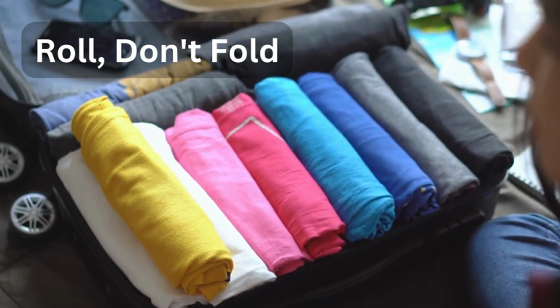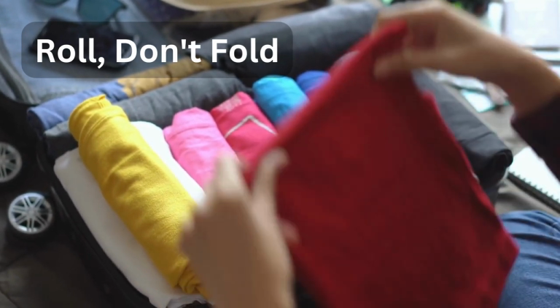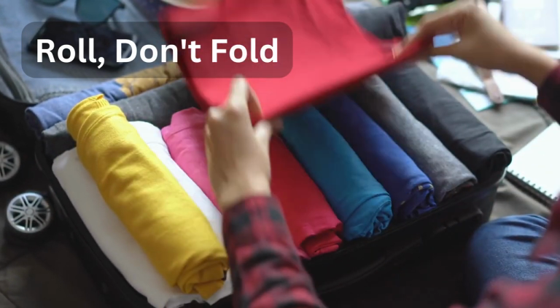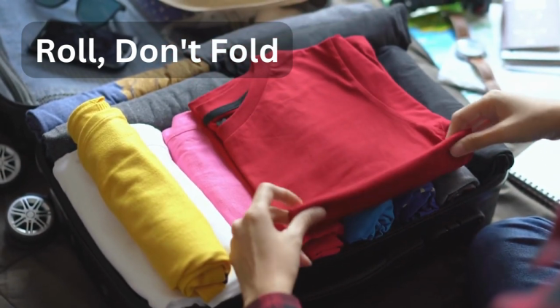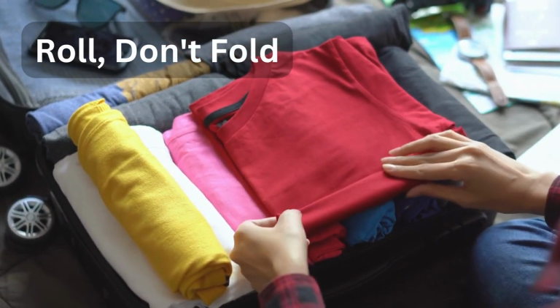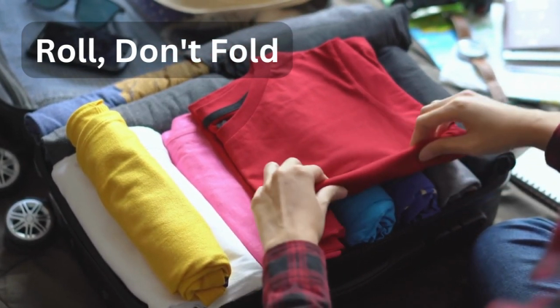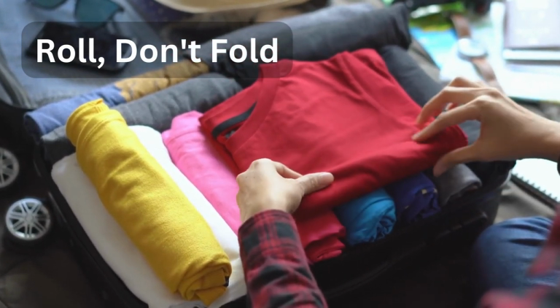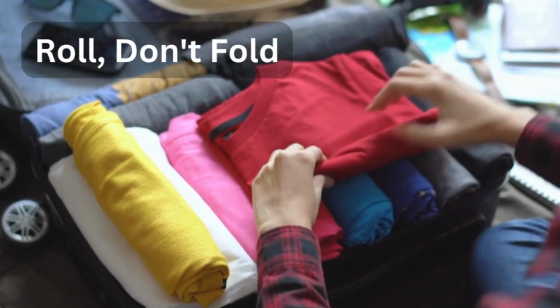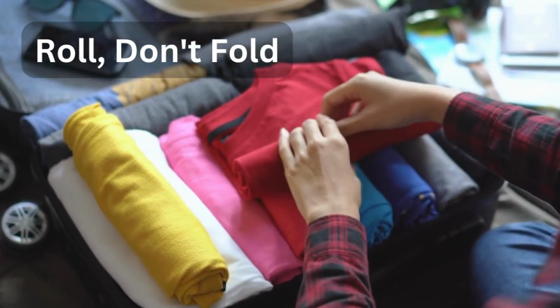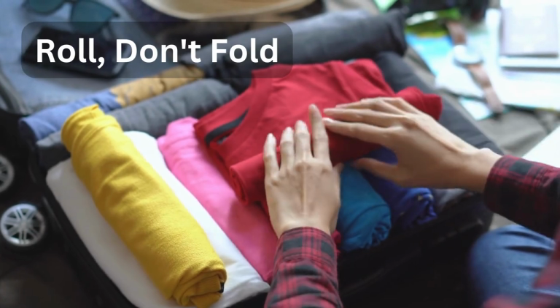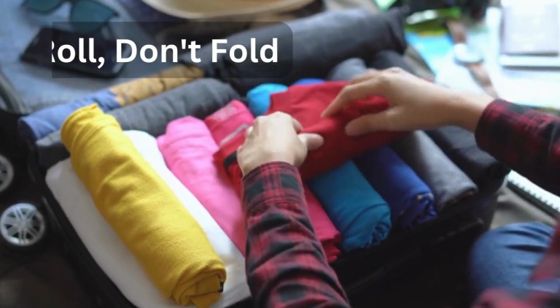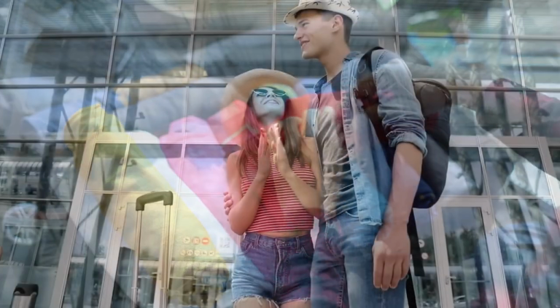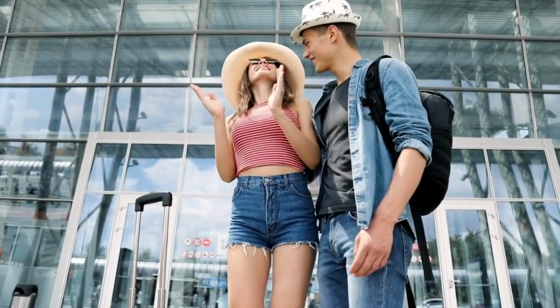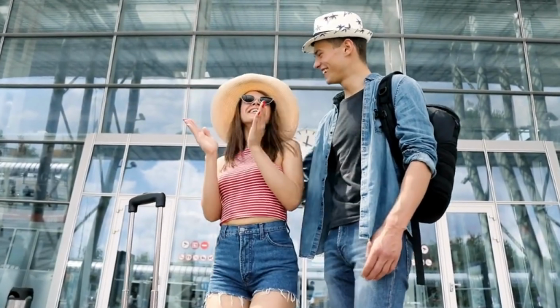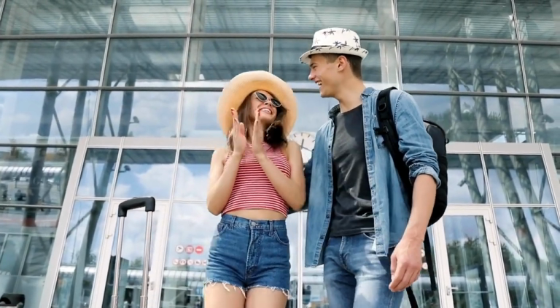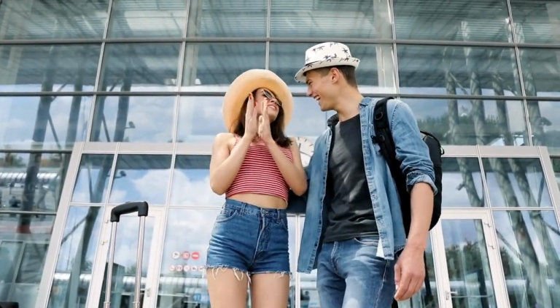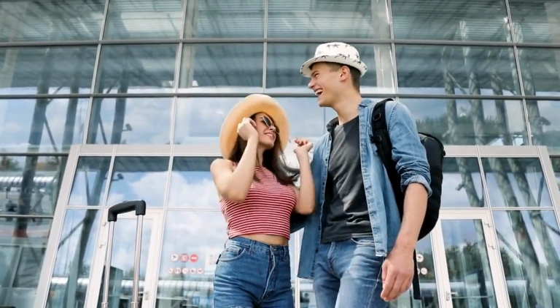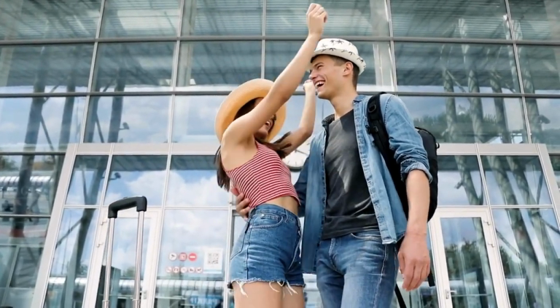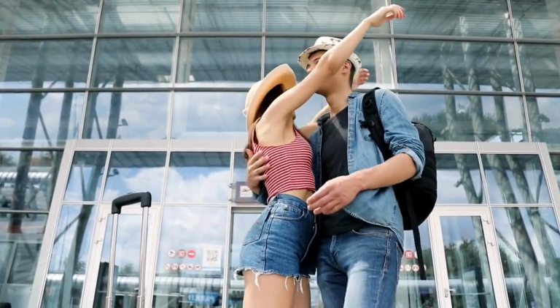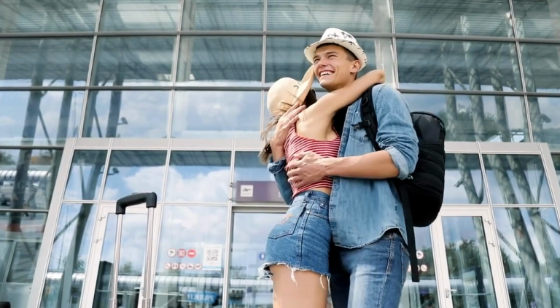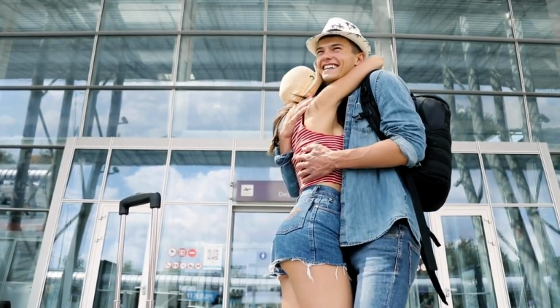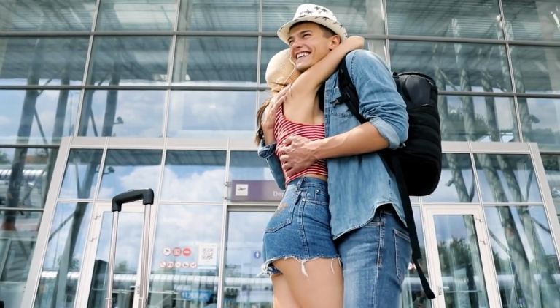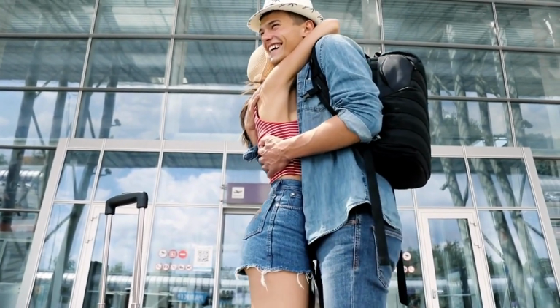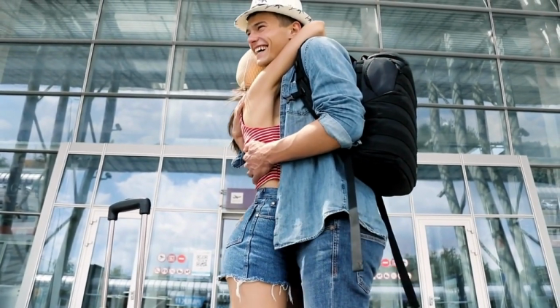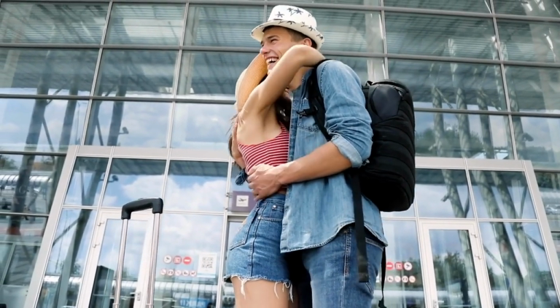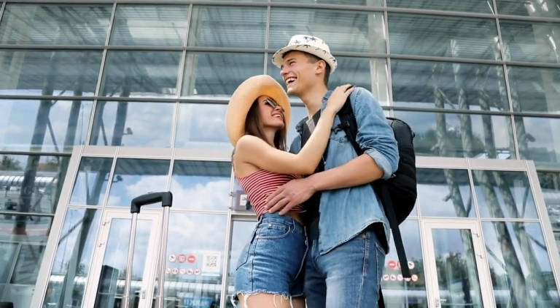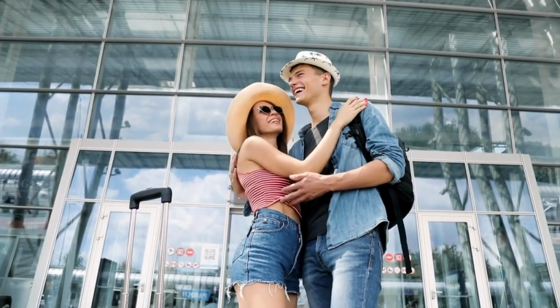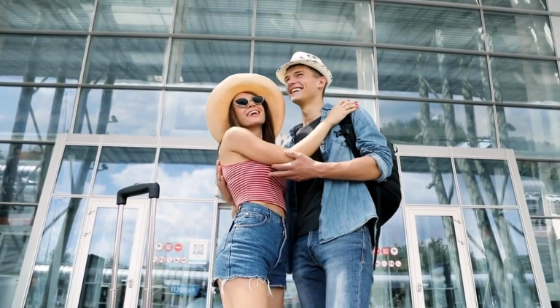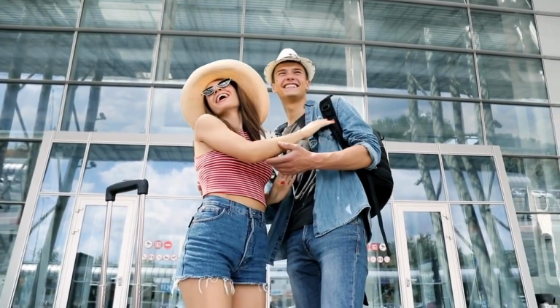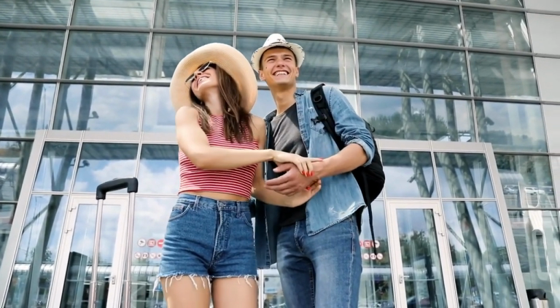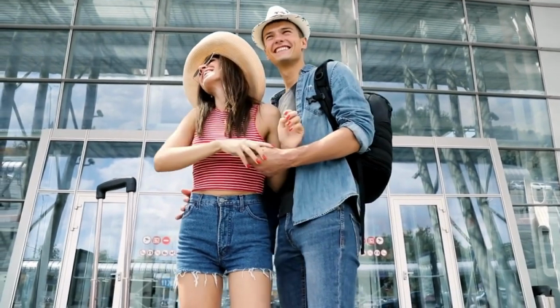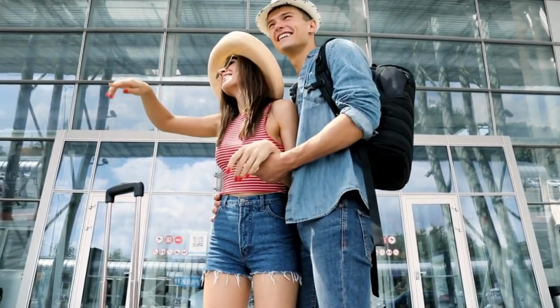Tip number two: roll, don't fold. When it comes to packing your clothes, rolling is the way to go. It not only saves space but also minimizes wrinkles. Plus, it makes finding your clothes much easier, especially when you are on the go.